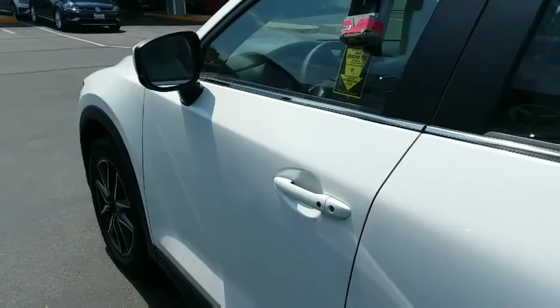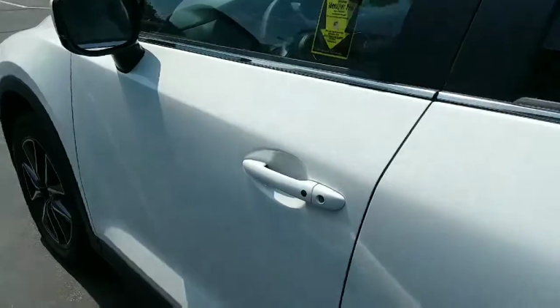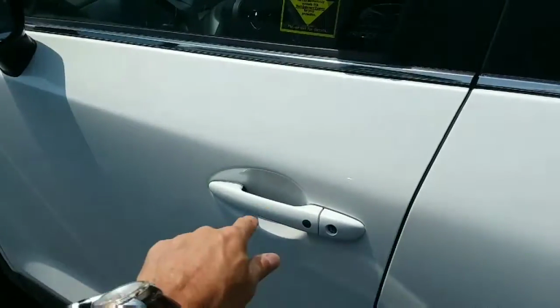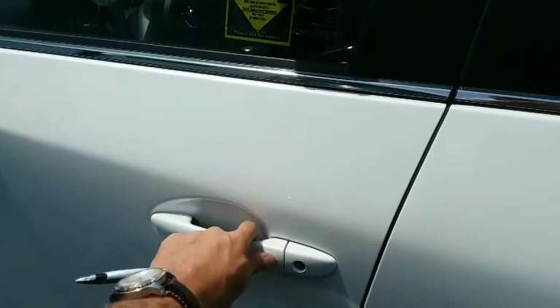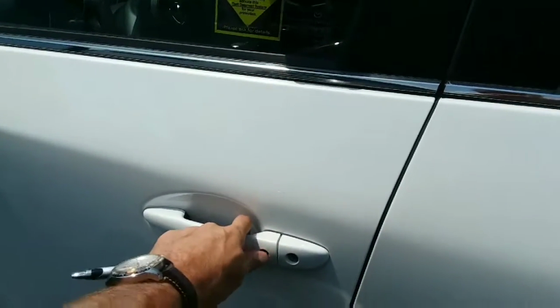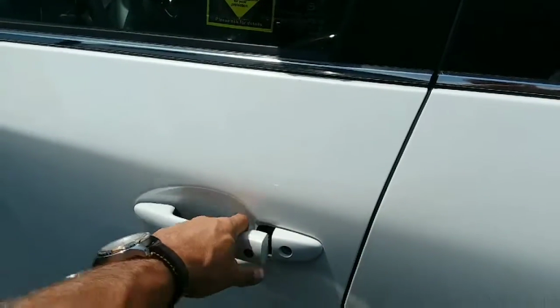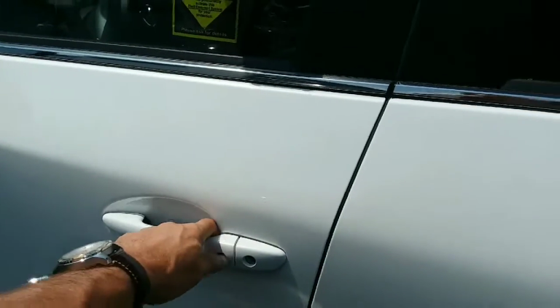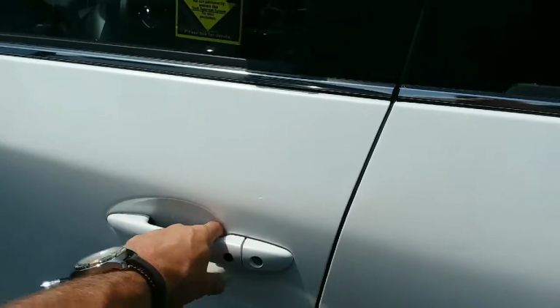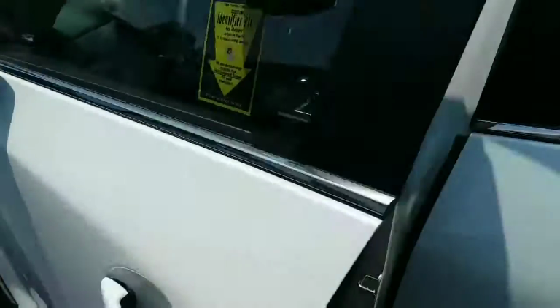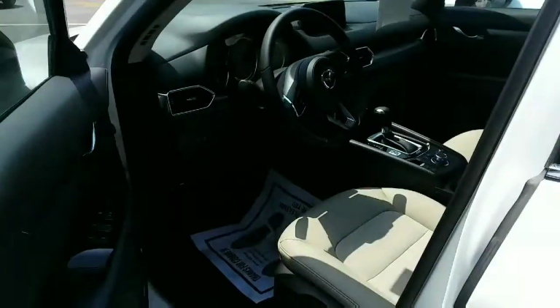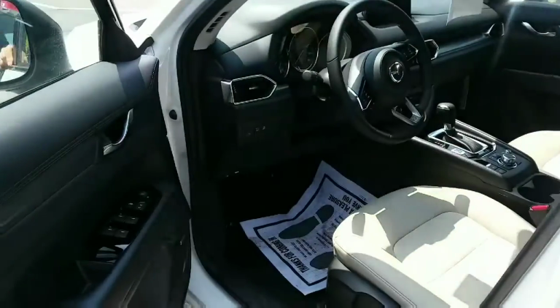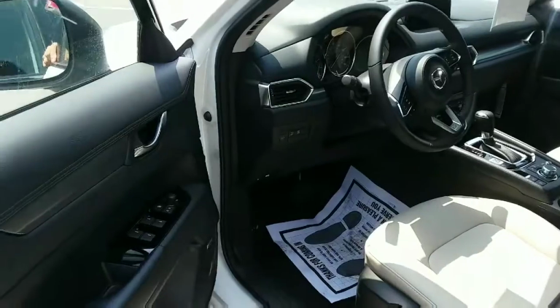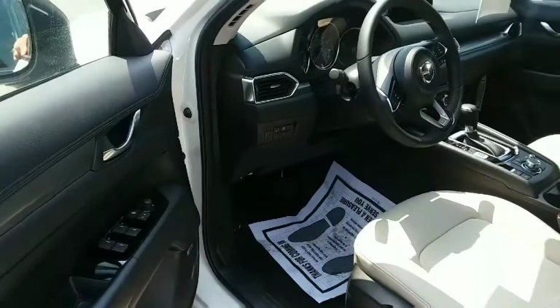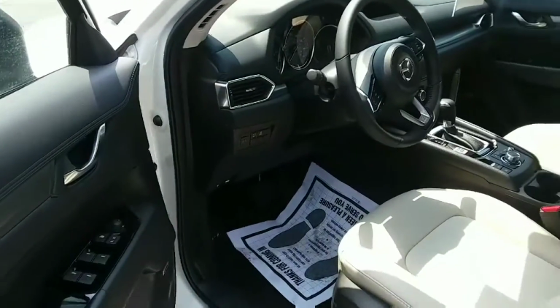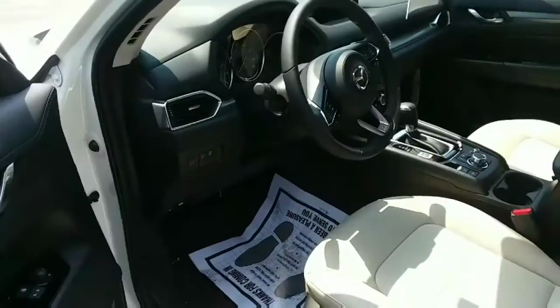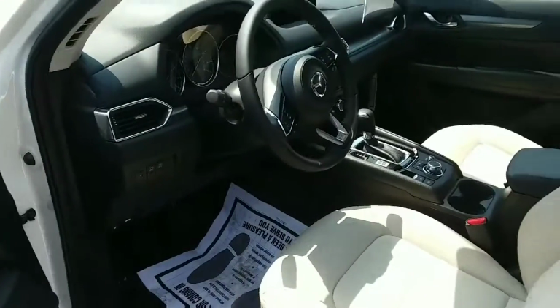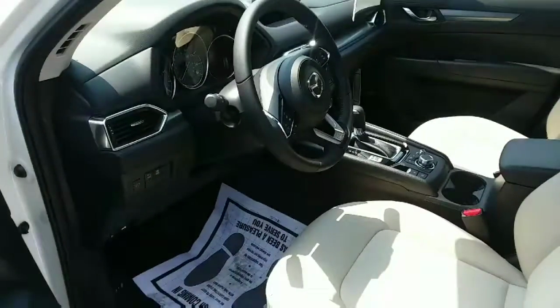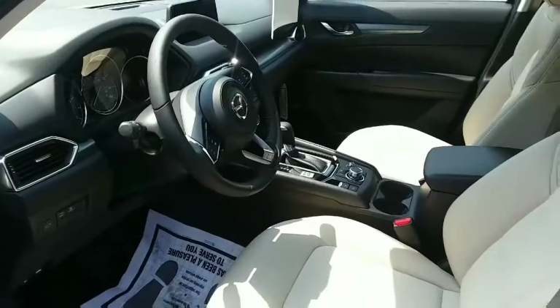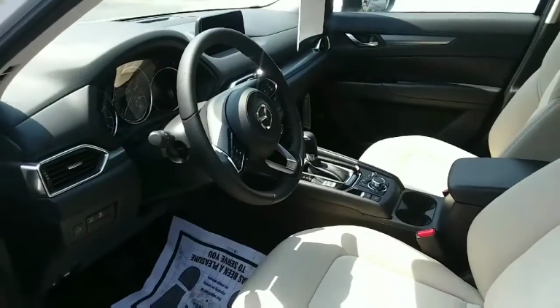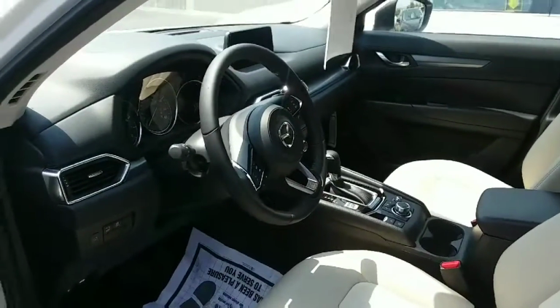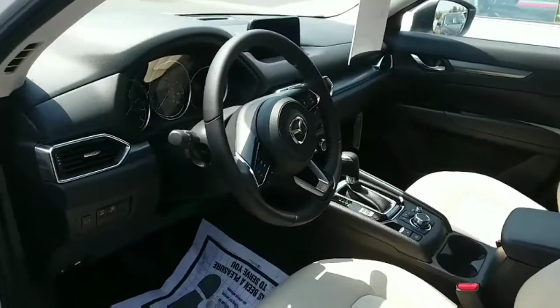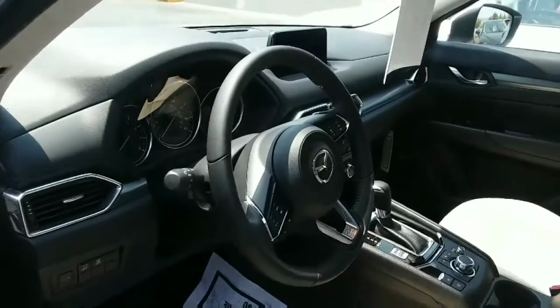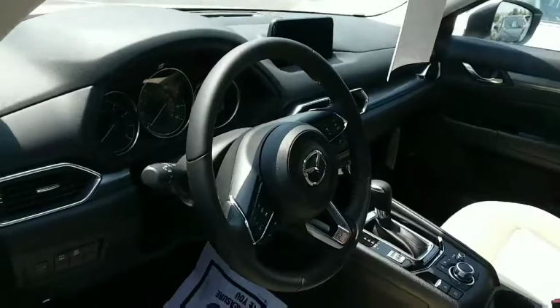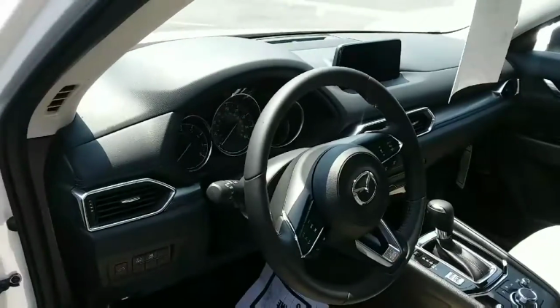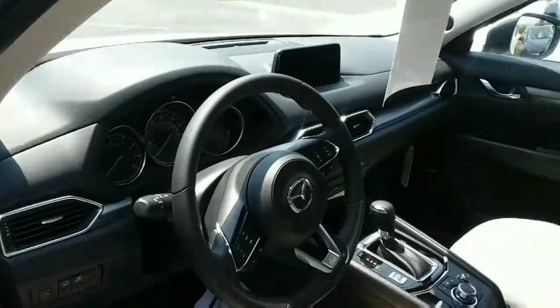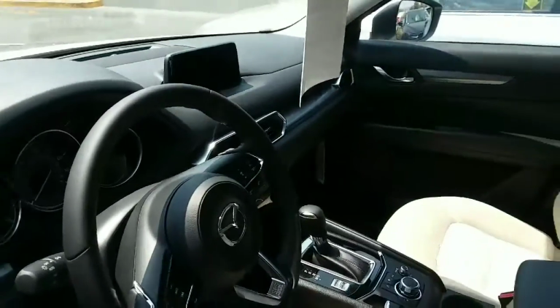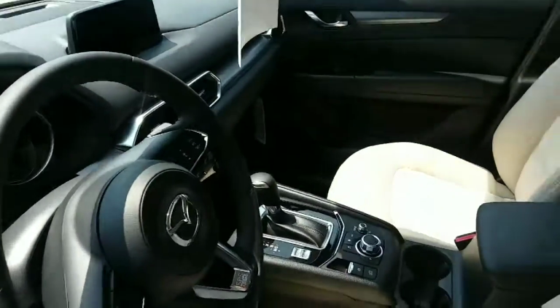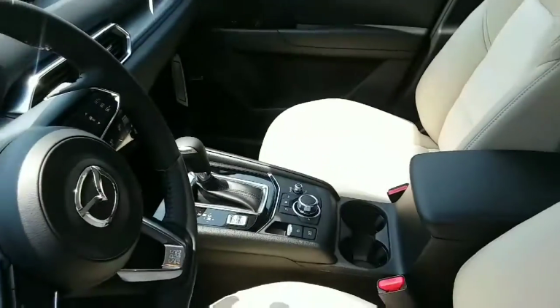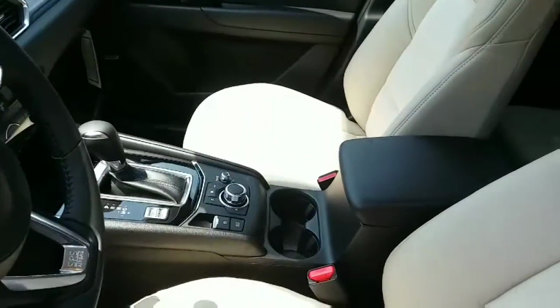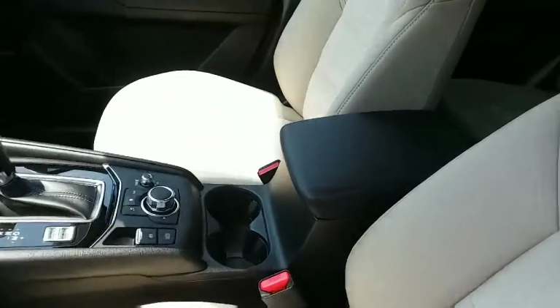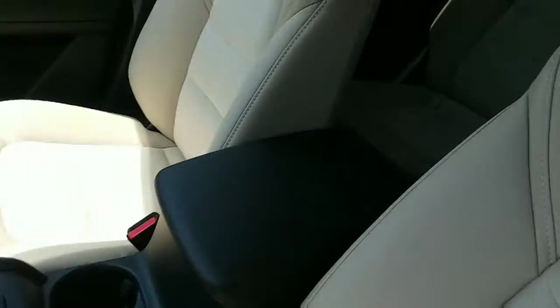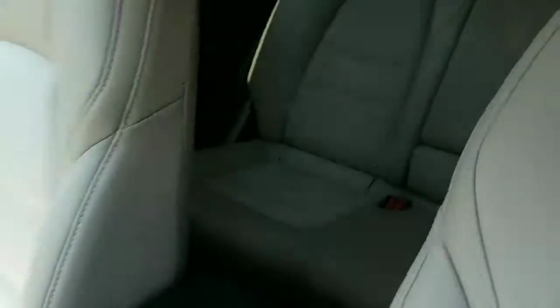The remote key. This one has the leatherette in sand. All the controls at your fingertips. Plenty of room in the back here.